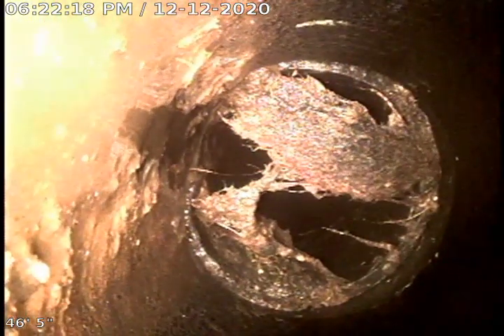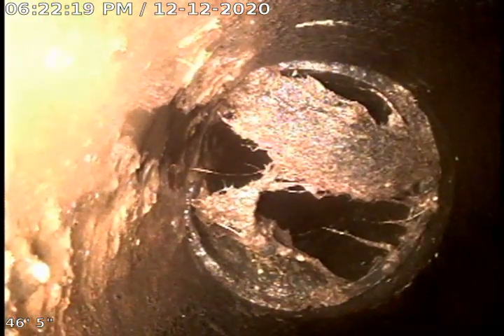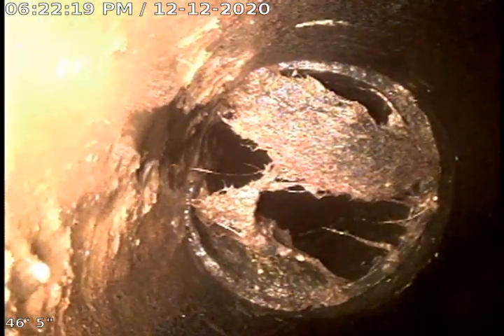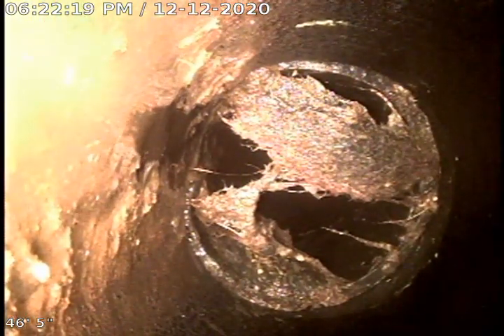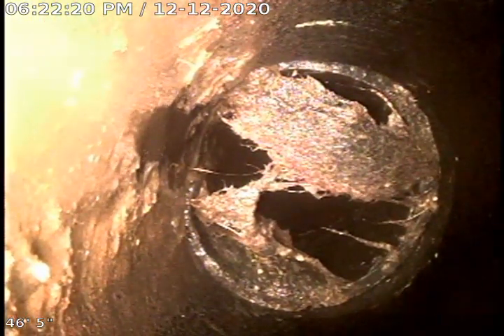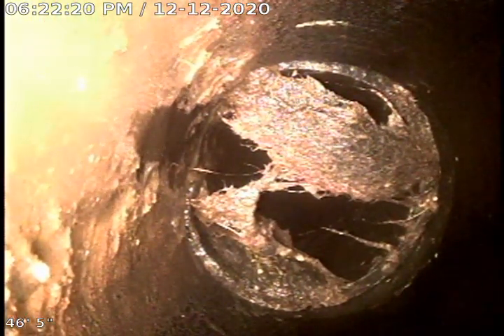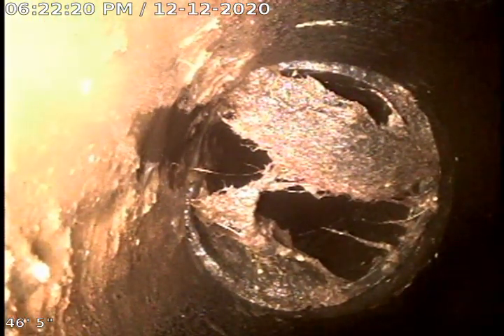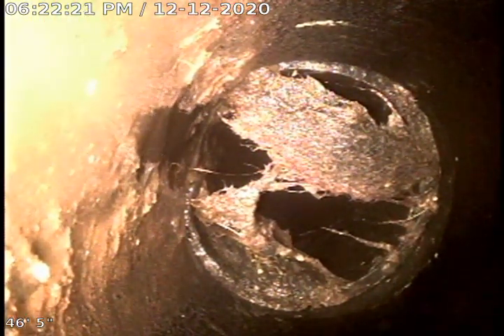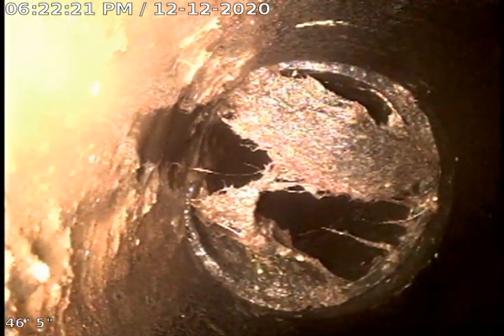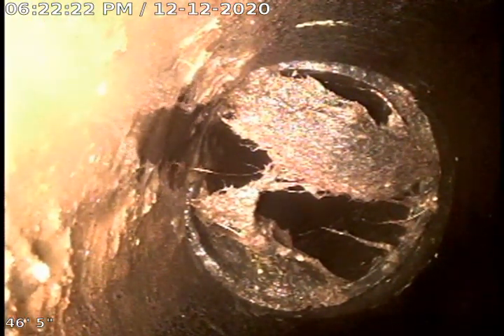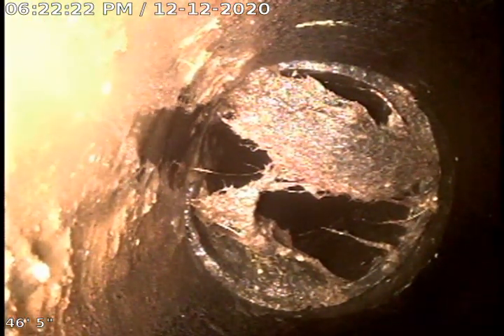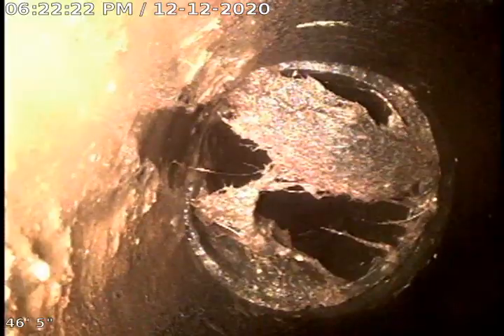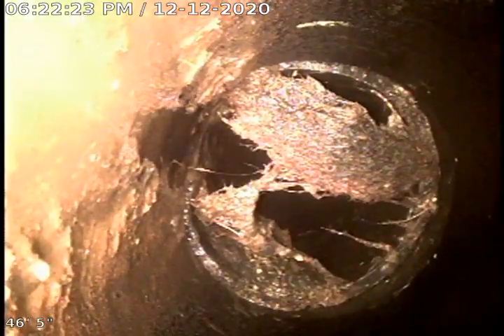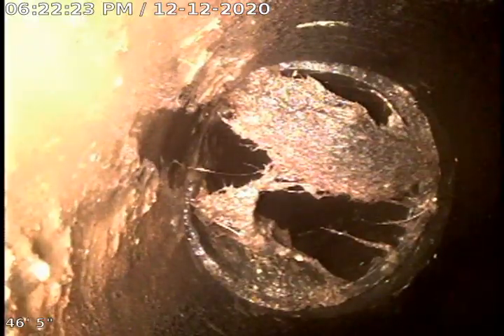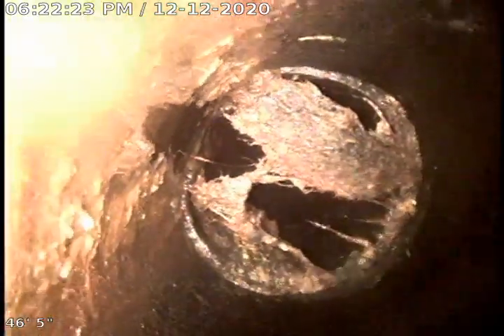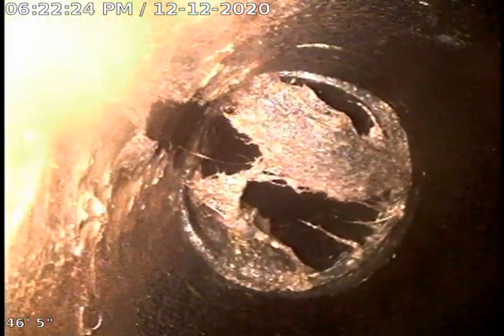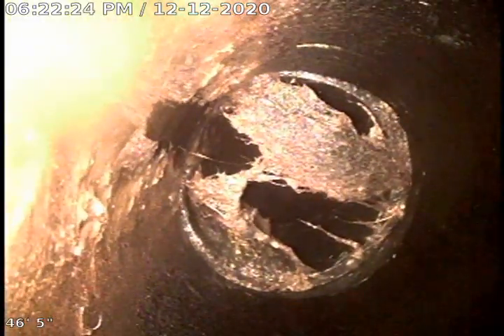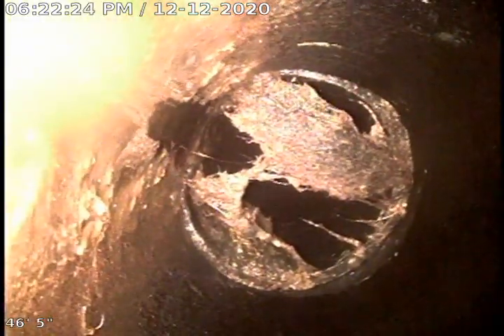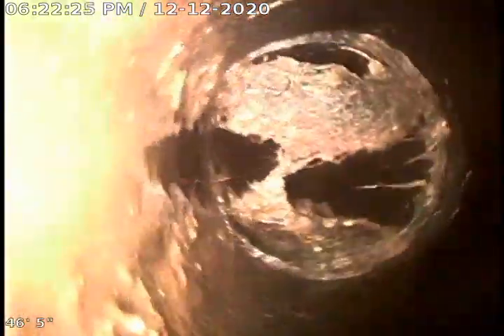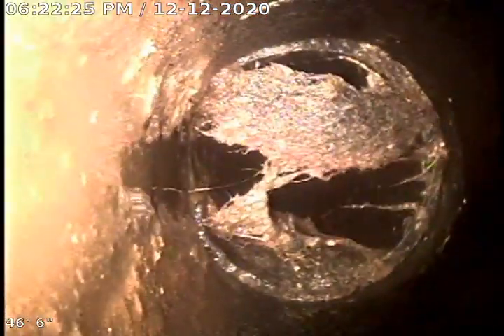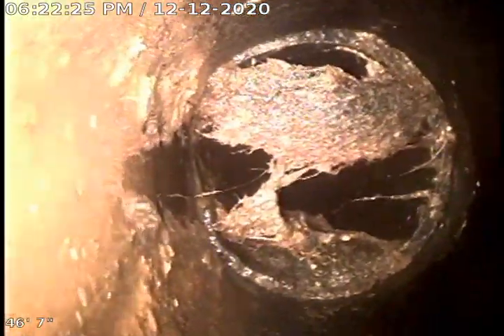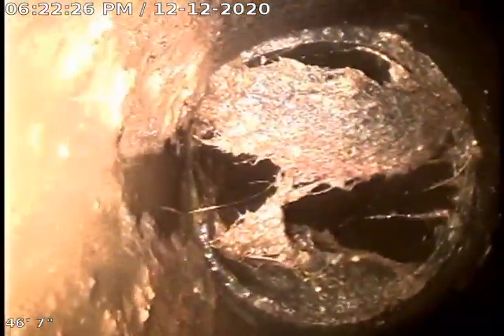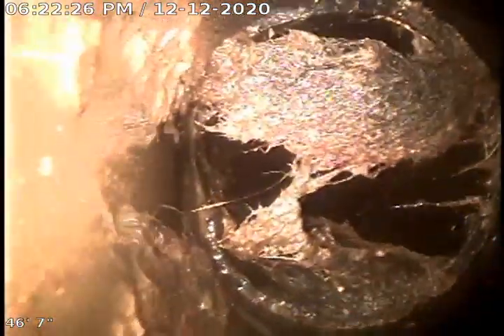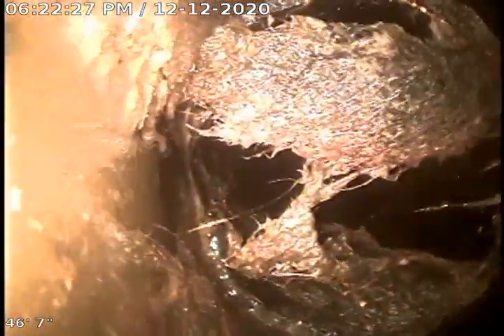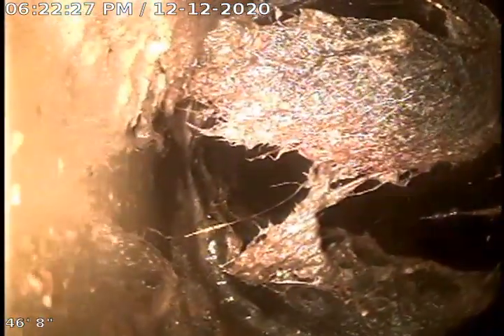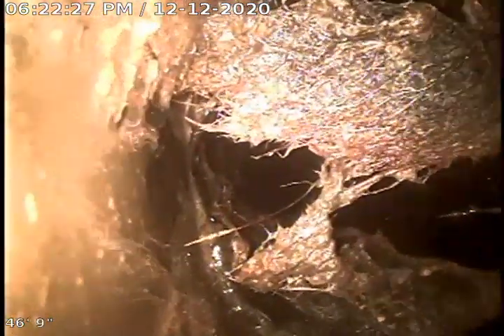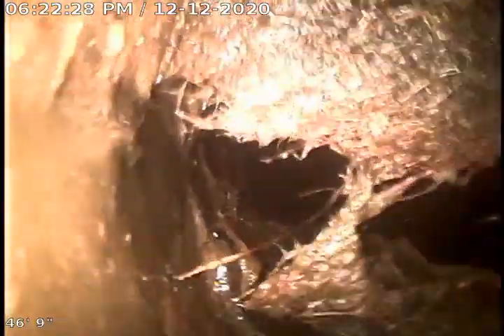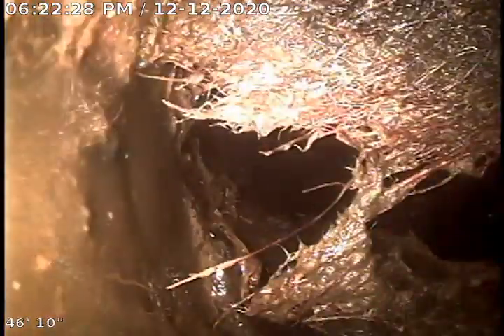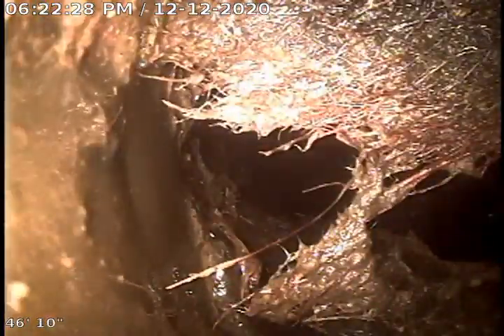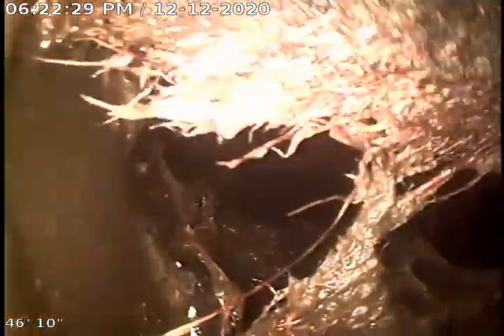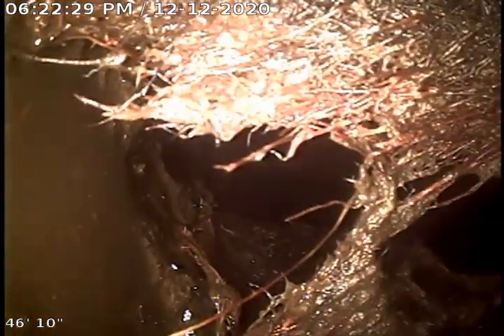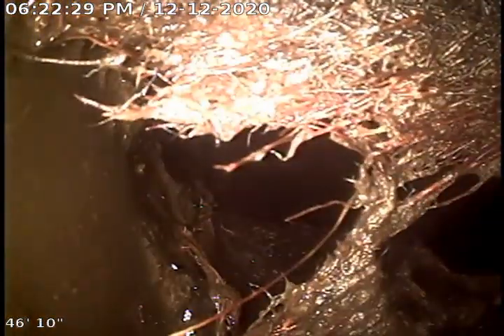You can still see a bunch of roots there. We cut out enough that we could get the water to flow, but we're afraid to cut anymore due to the condition of this pipe. It just is not a good idea to keep cutting at it.